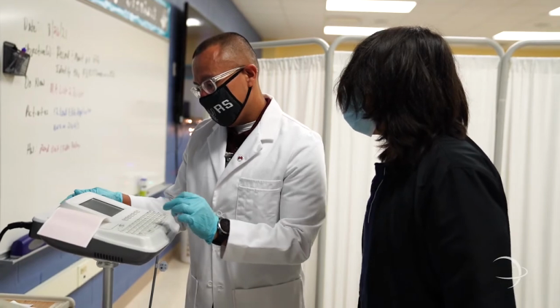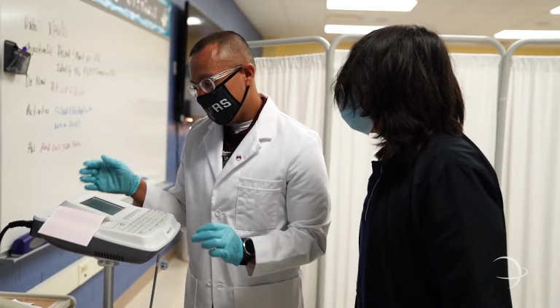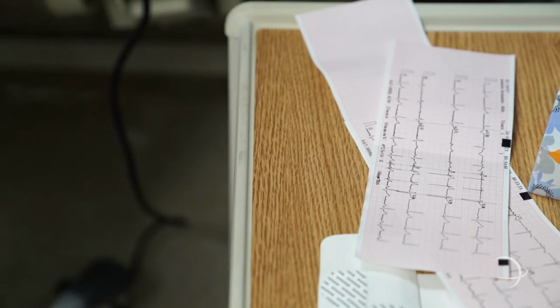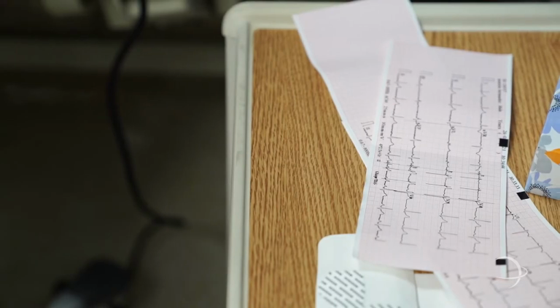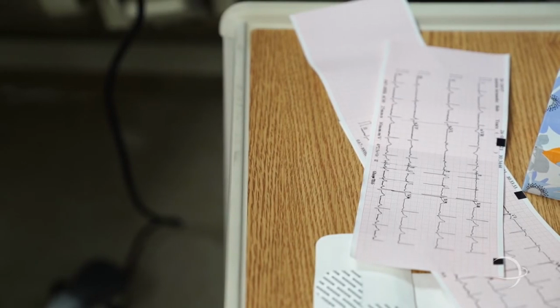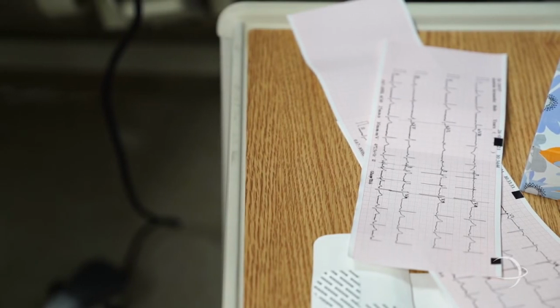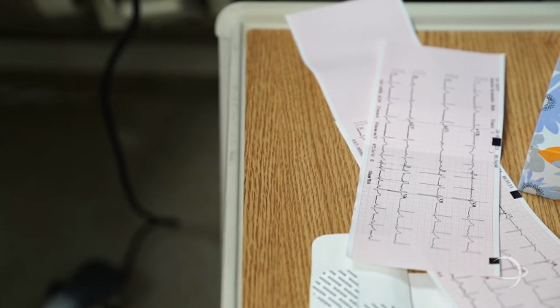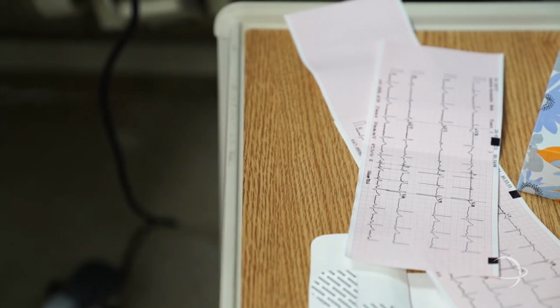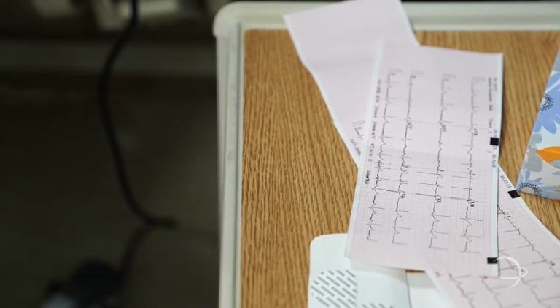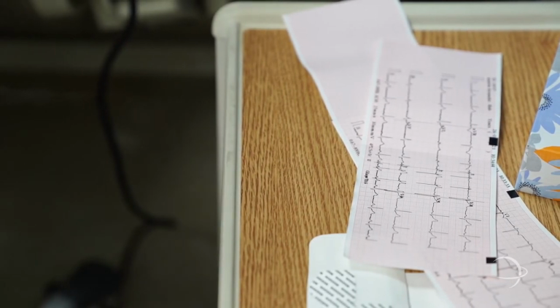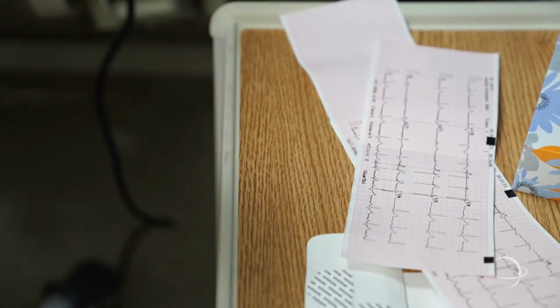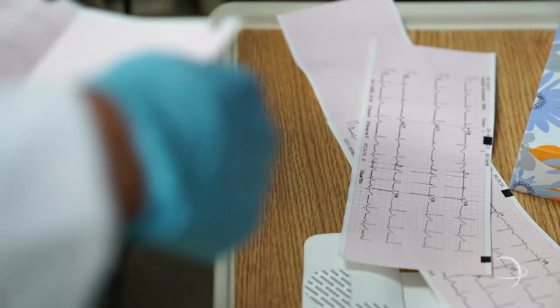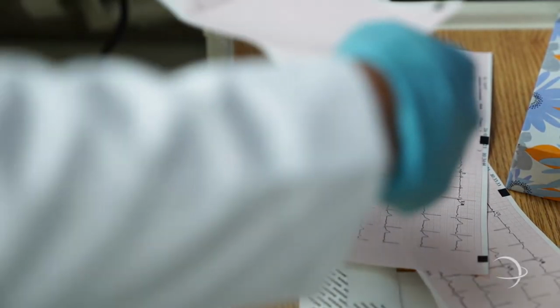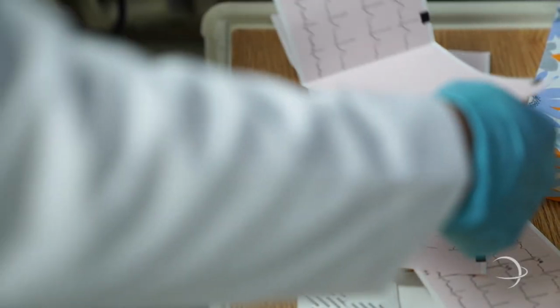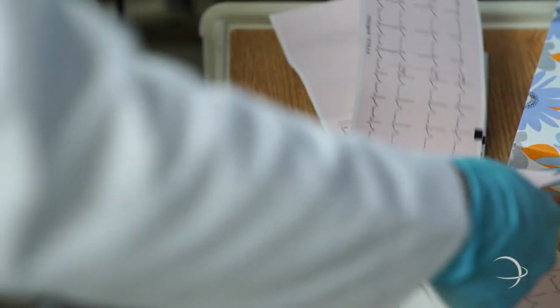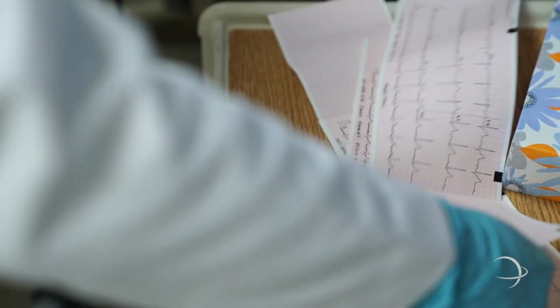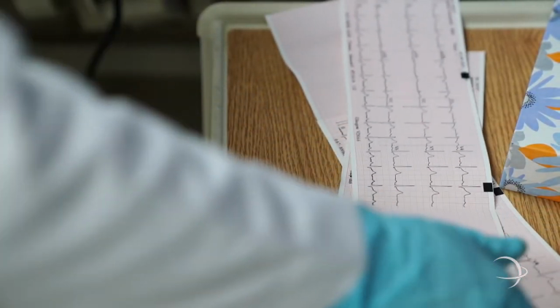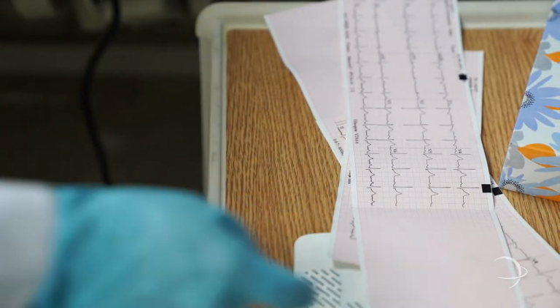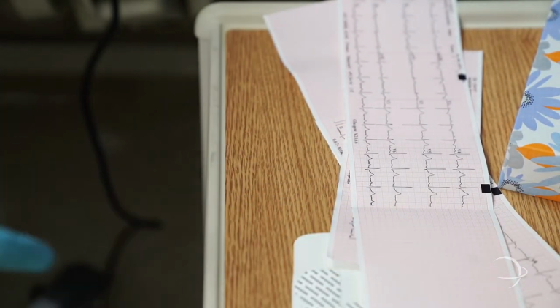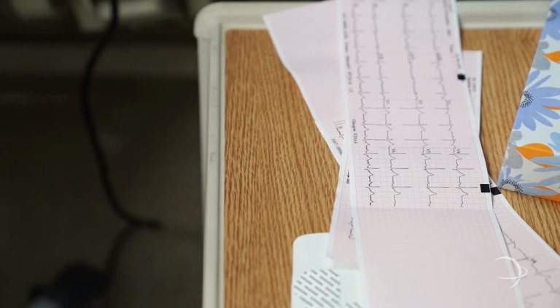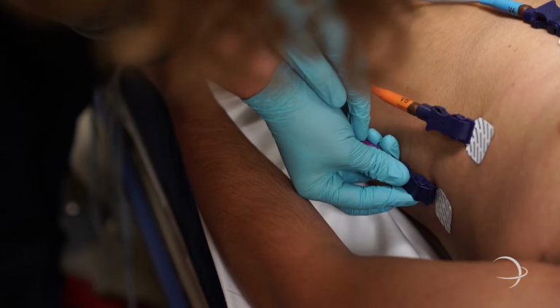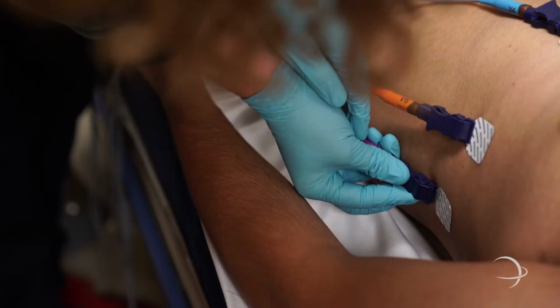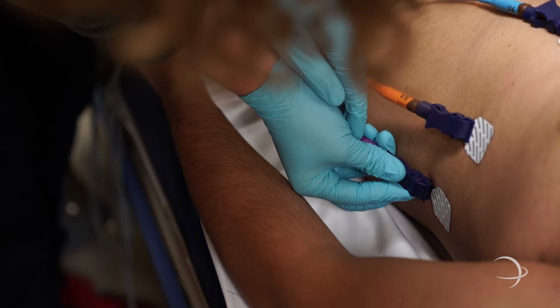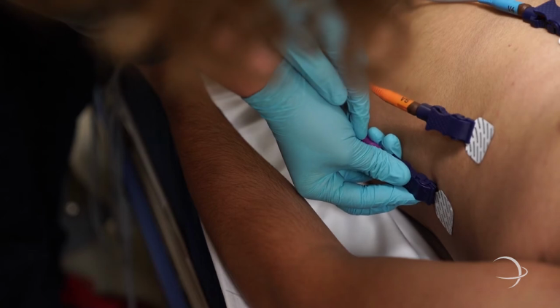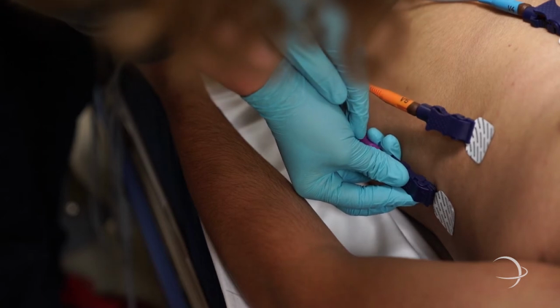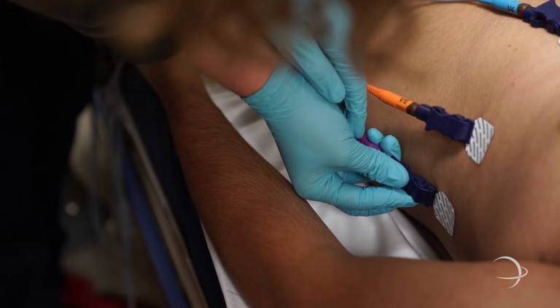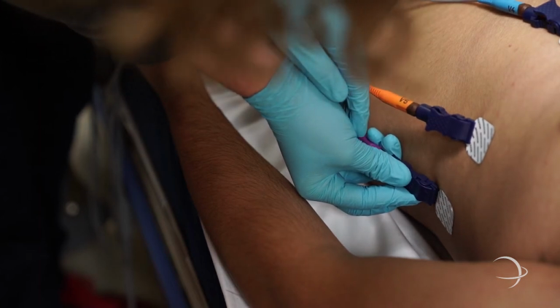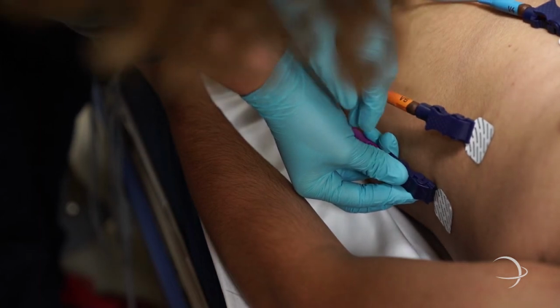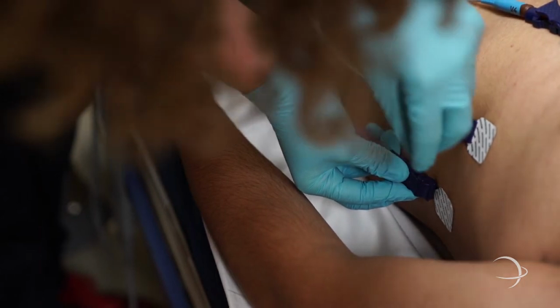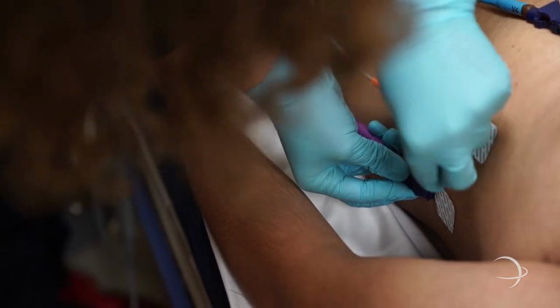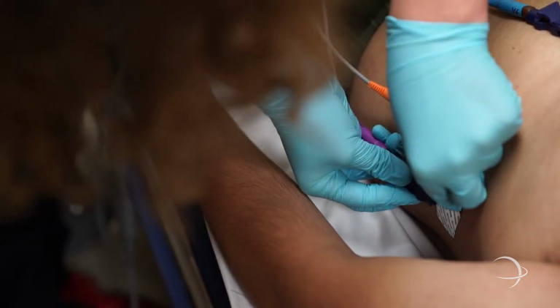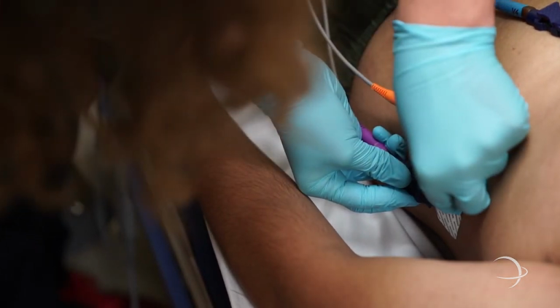We offer the EKG certification through the EMS program and through the medical assisting program. The past couple of years we've had over 70 students testing, and our average has been above the national average.